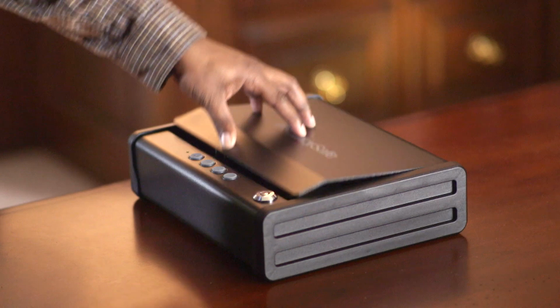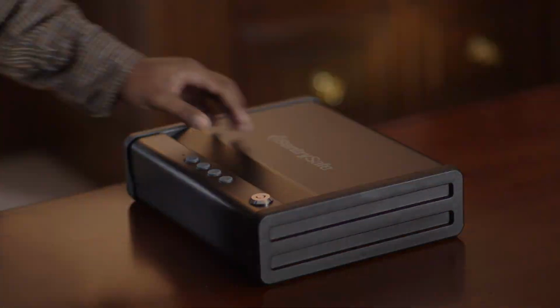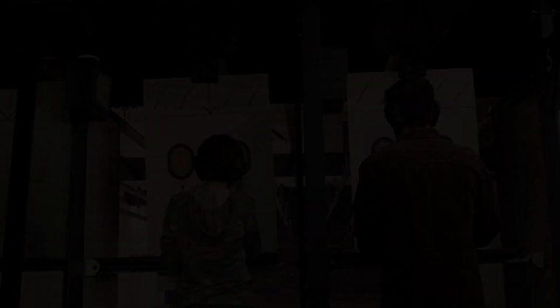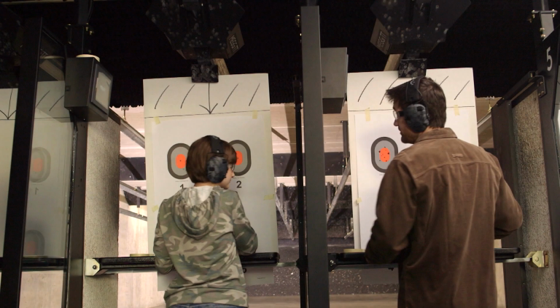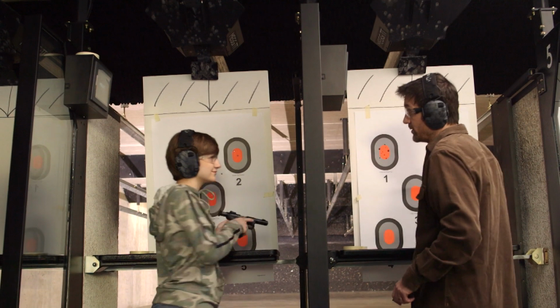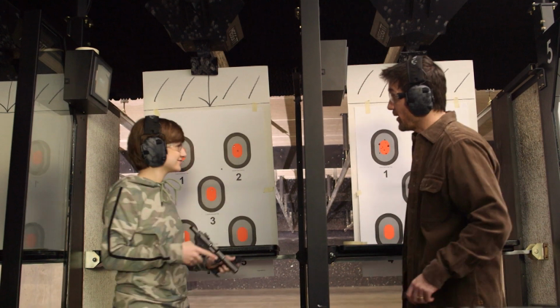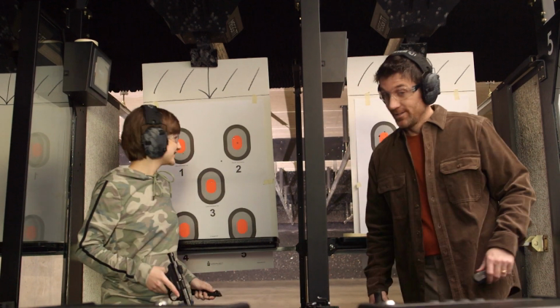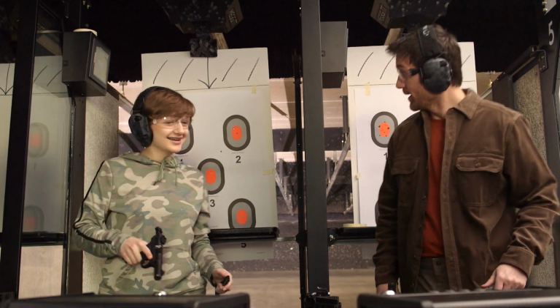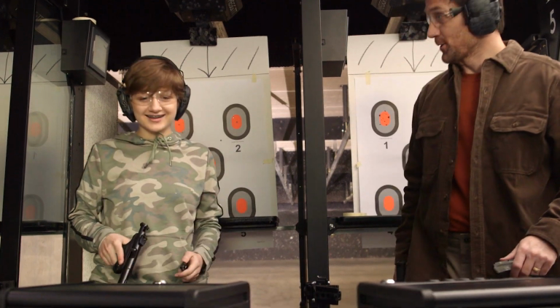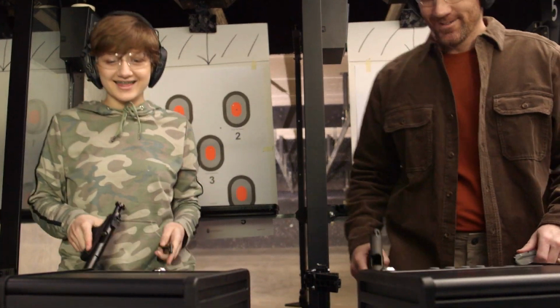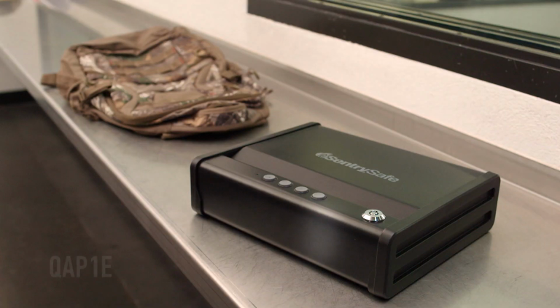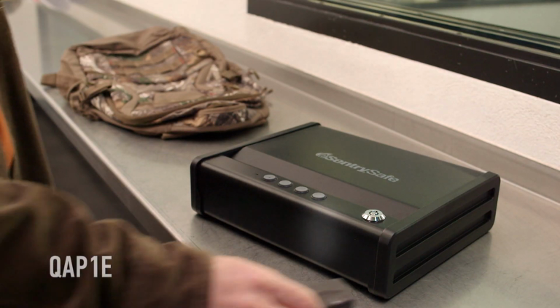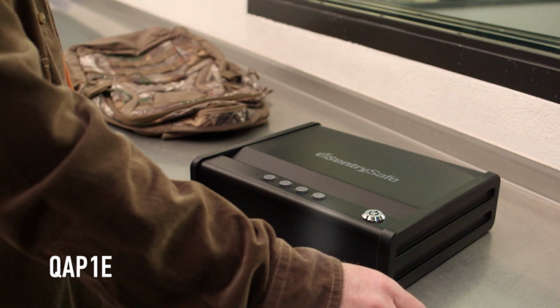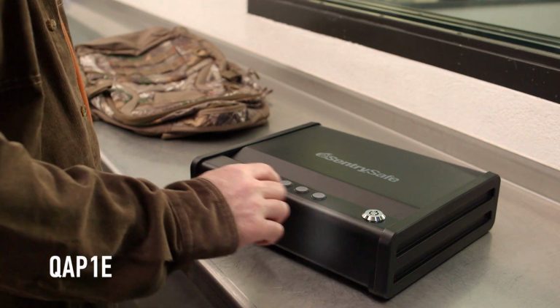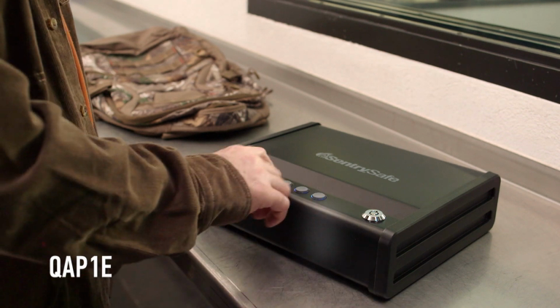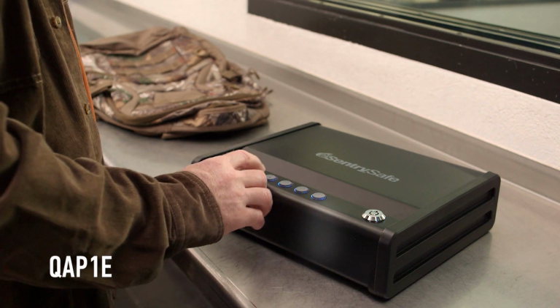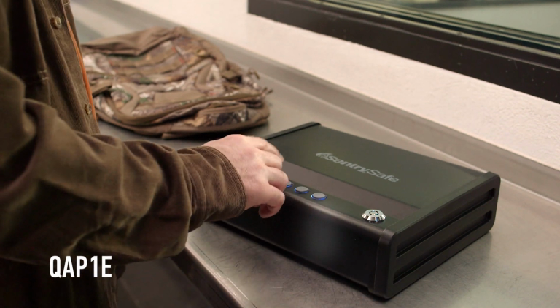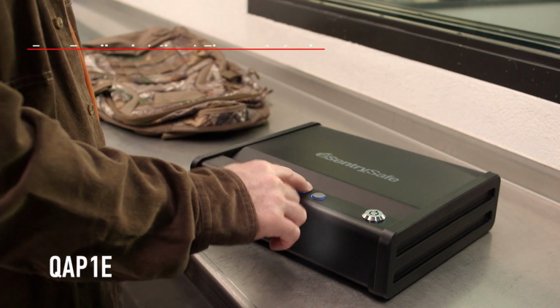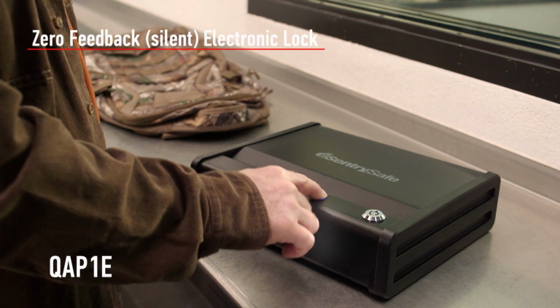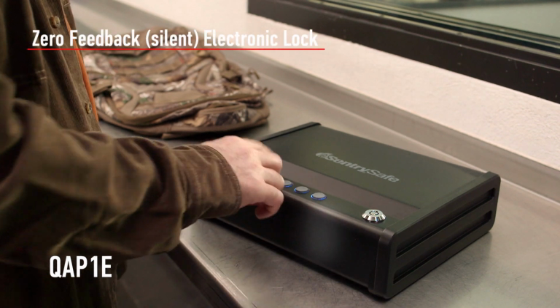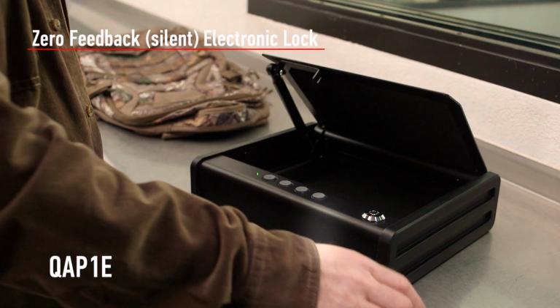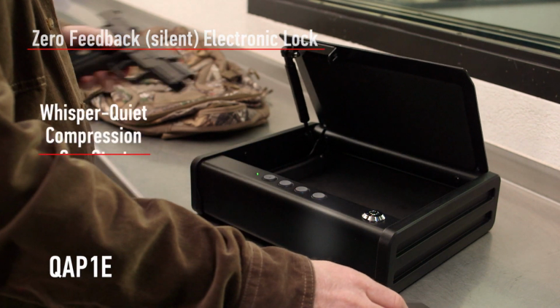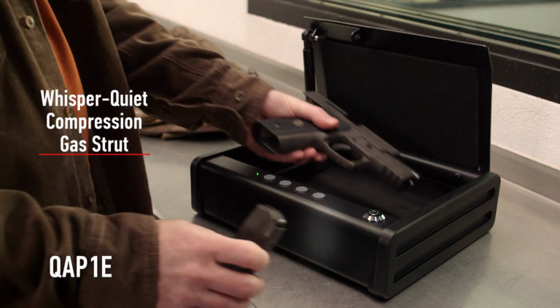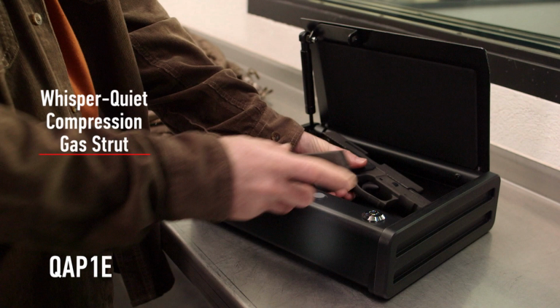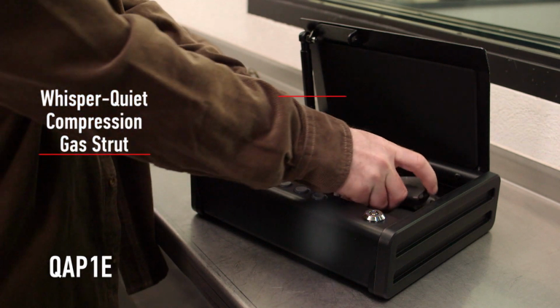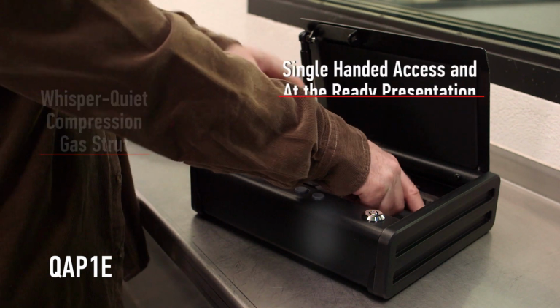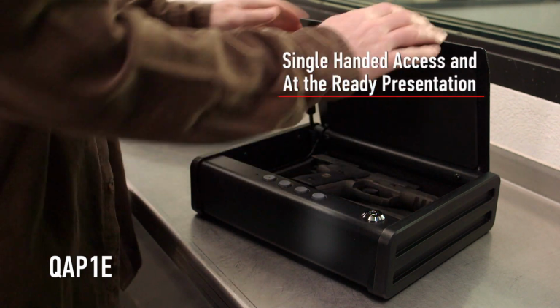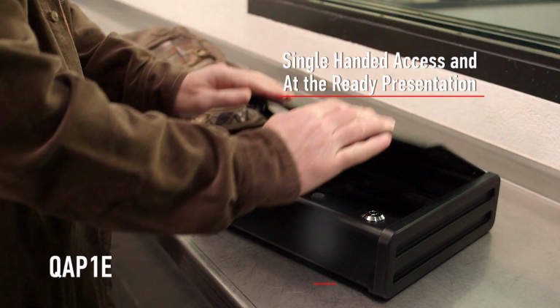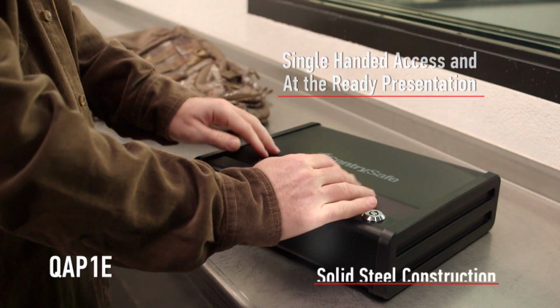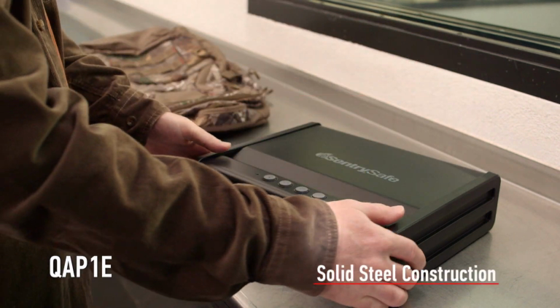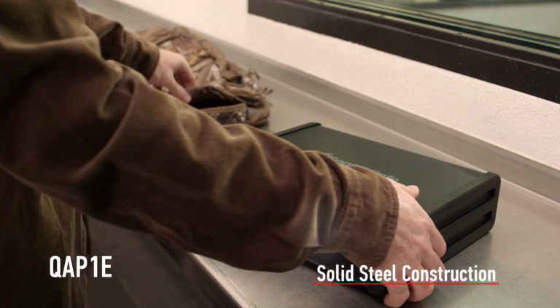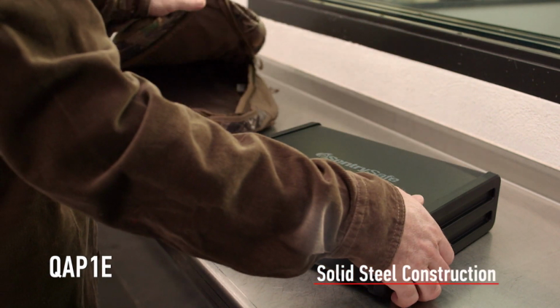The QAP-1E quick access pistol safe provides the strength and security features you've come to expect from SentrySafe, including zero feedback and whisper quiet entry, at the ready presentation, and solid steel construction.